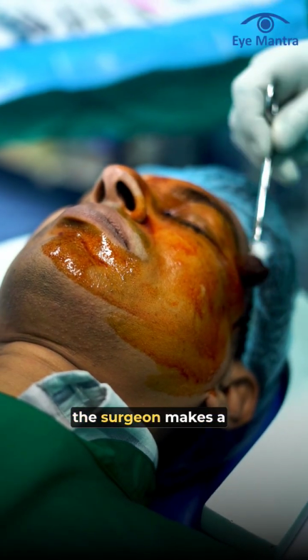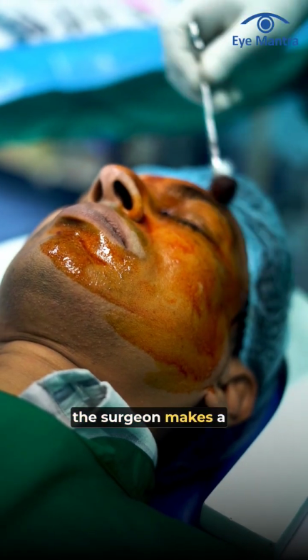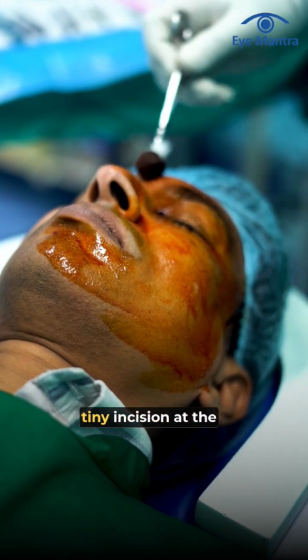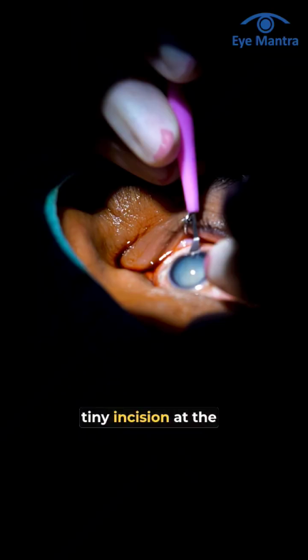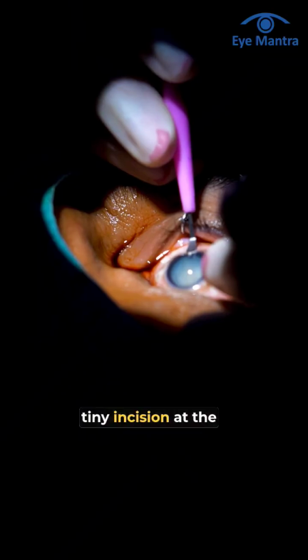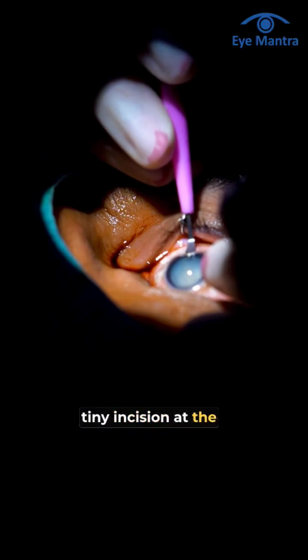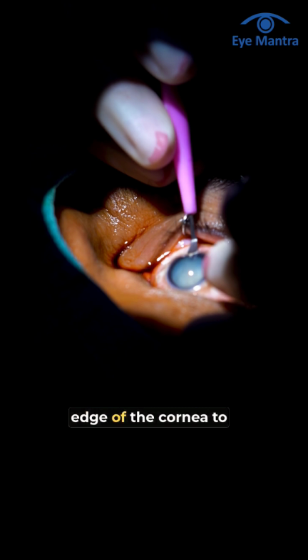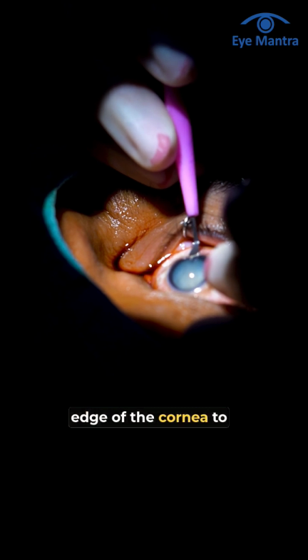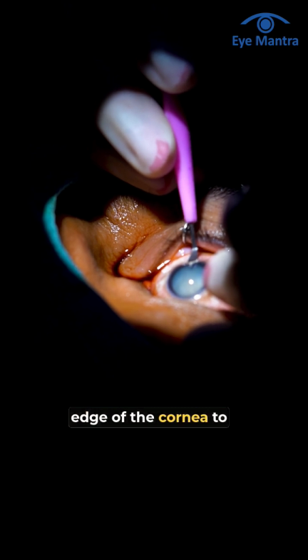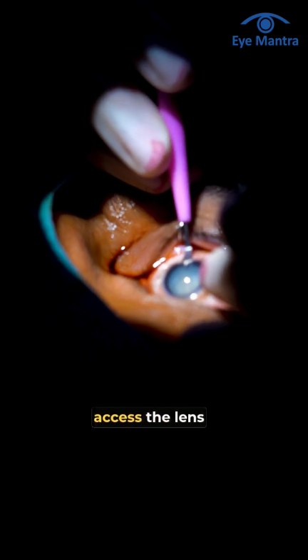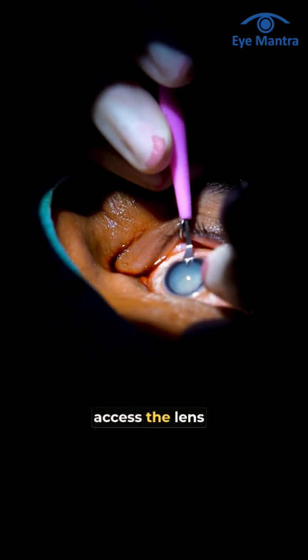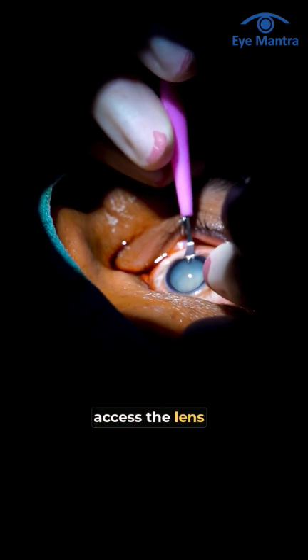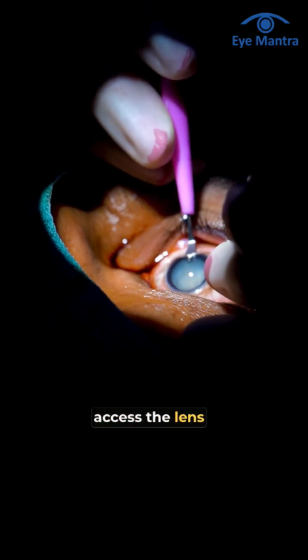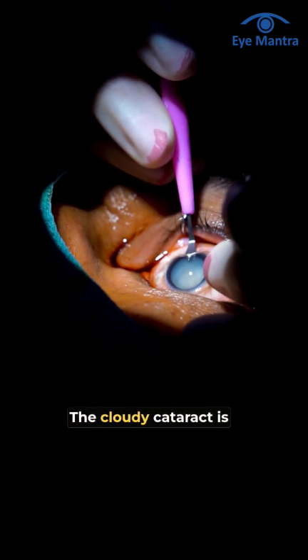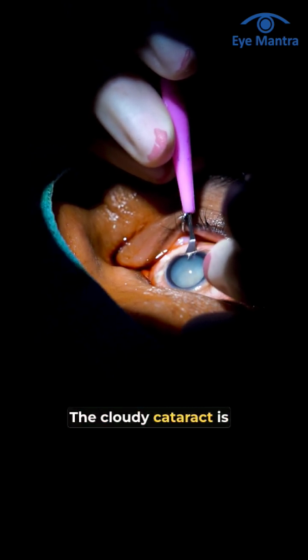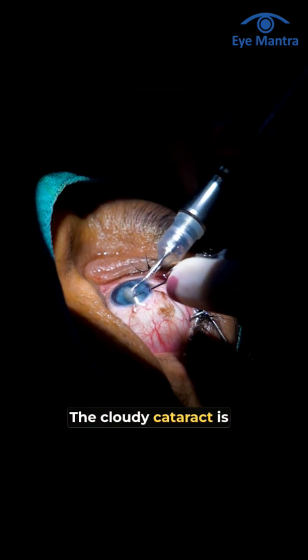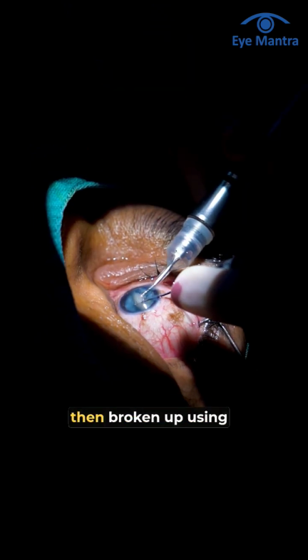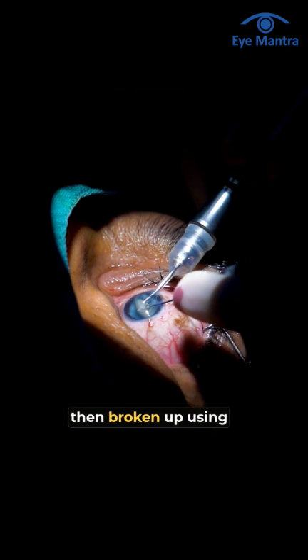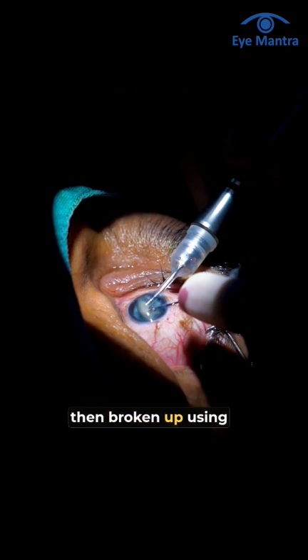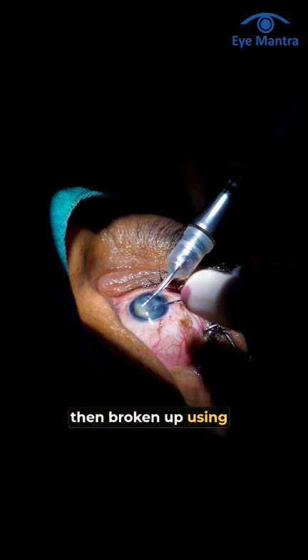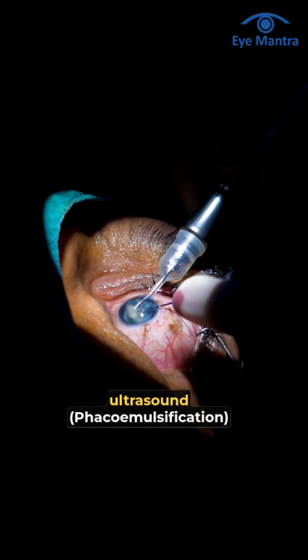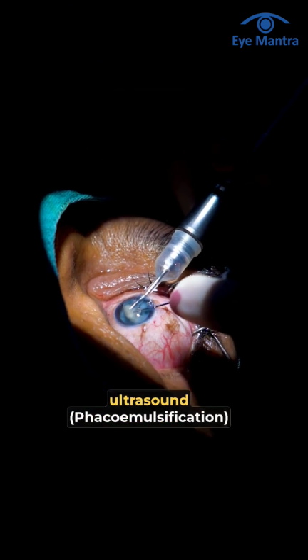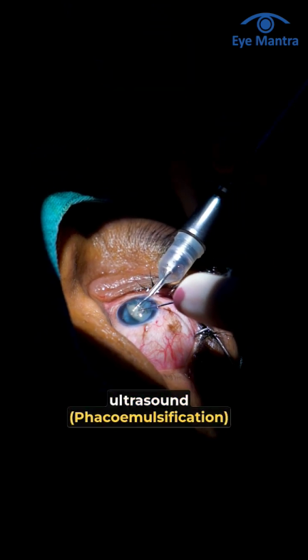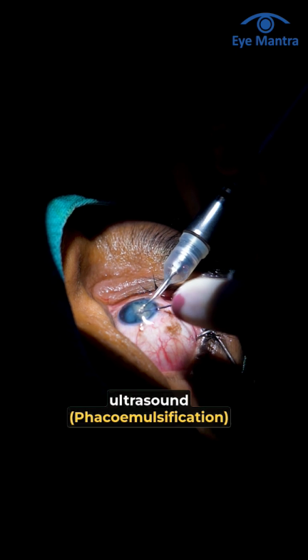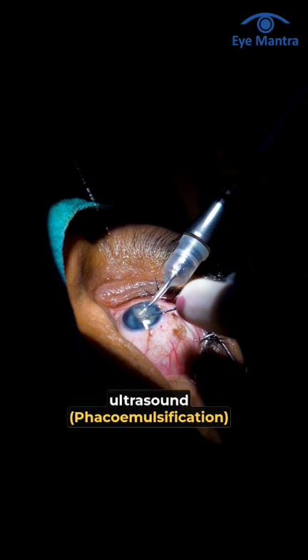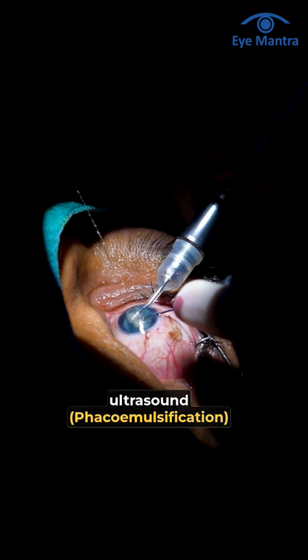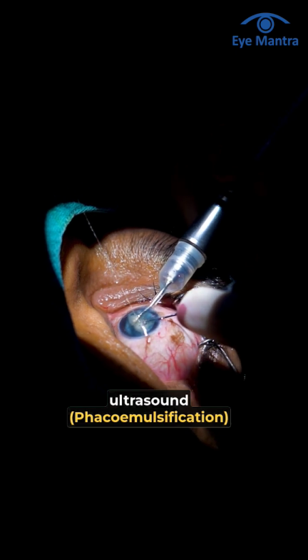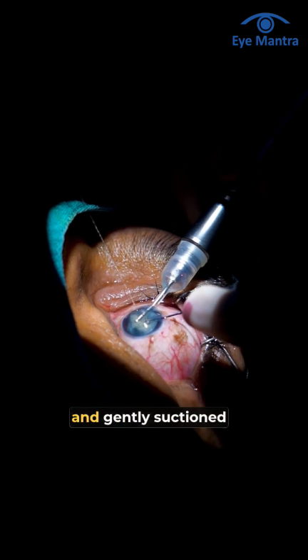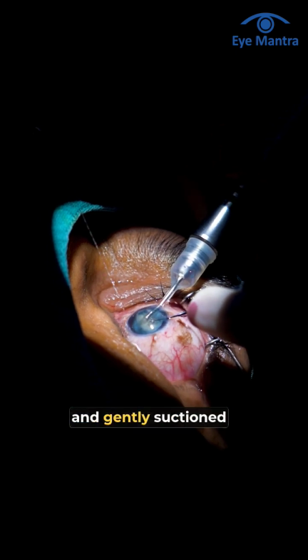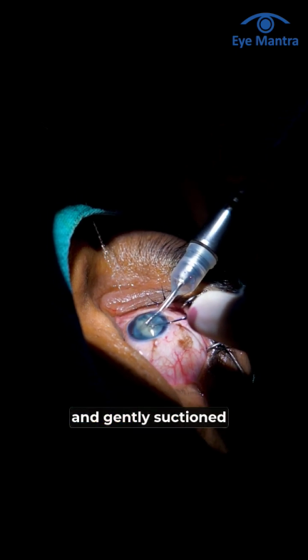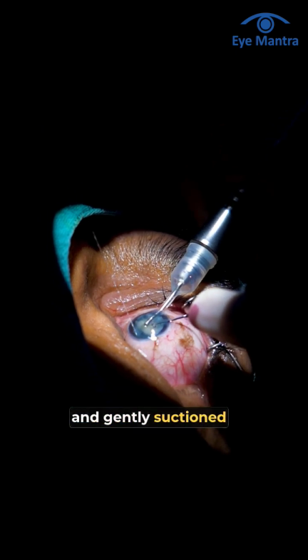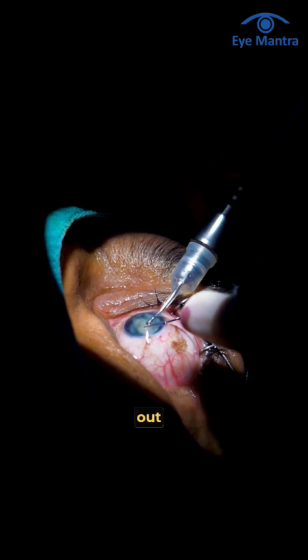the surgeon makes a tiny incision at the edge of the cornea to access the lens. The cloudy cataract is then broken up using ultrasound — phacoemulsification — and gently suctioned out.